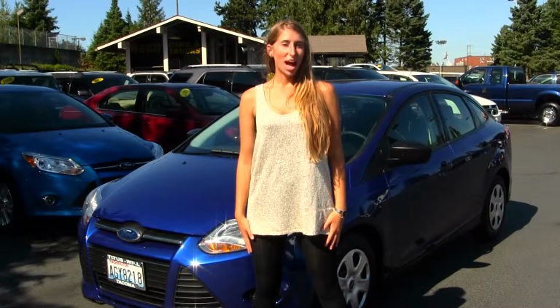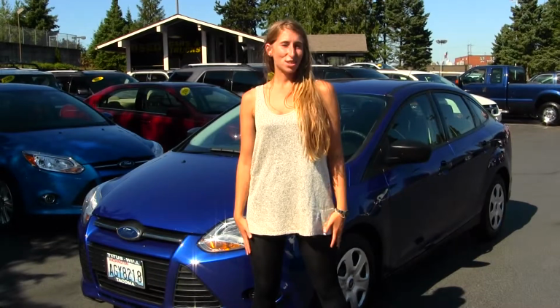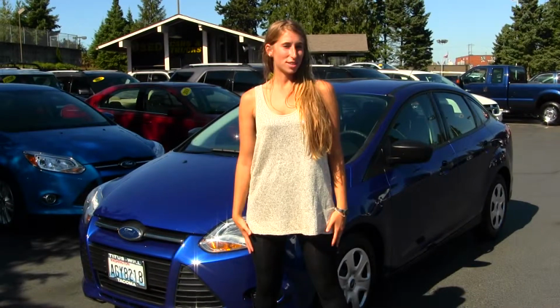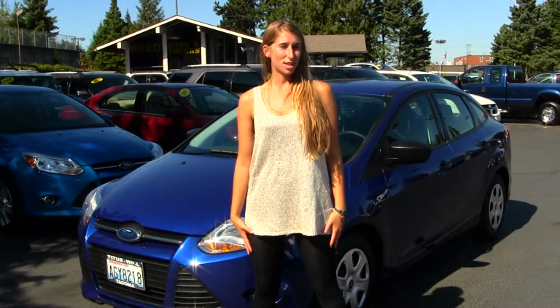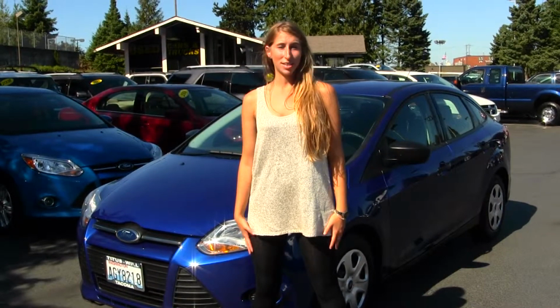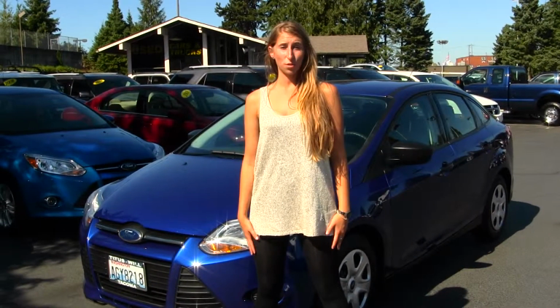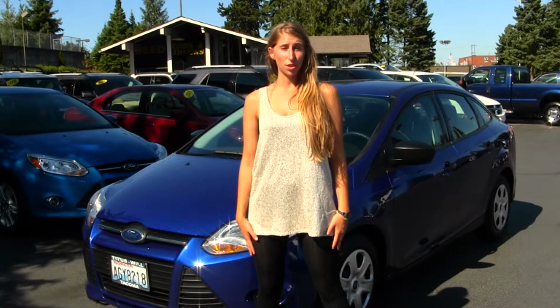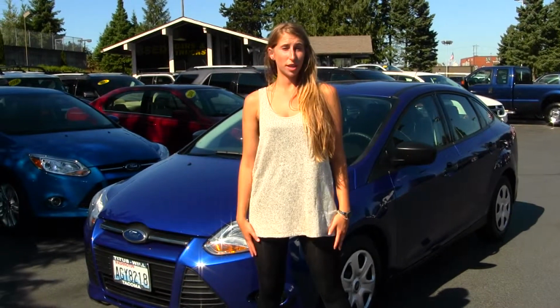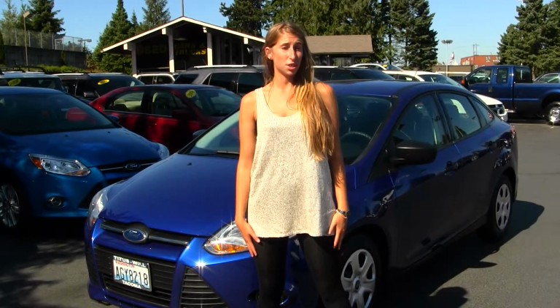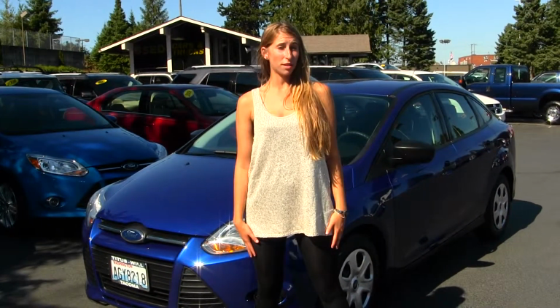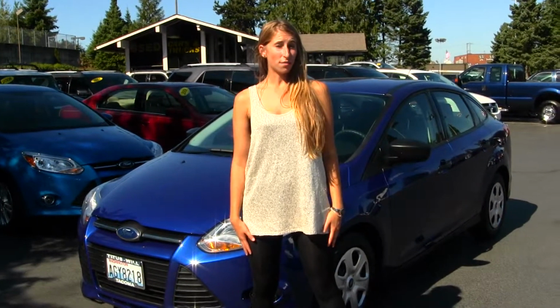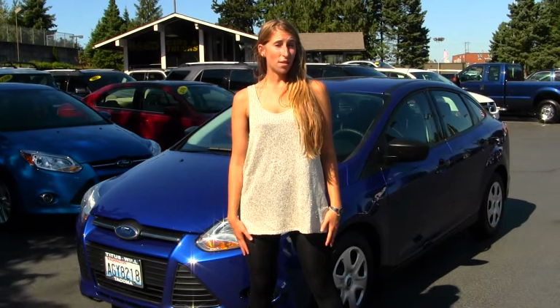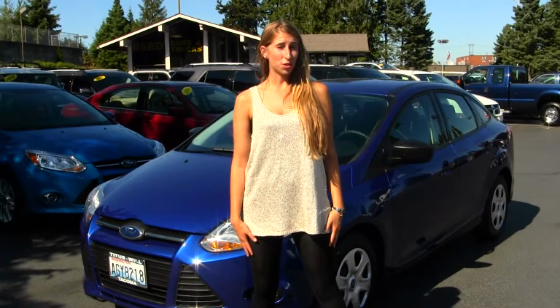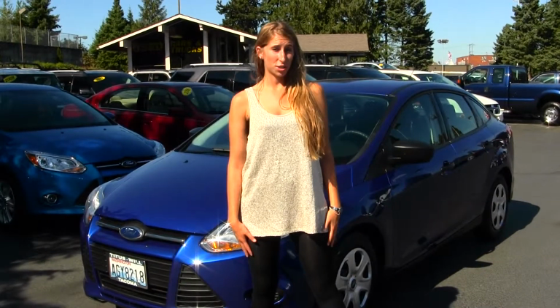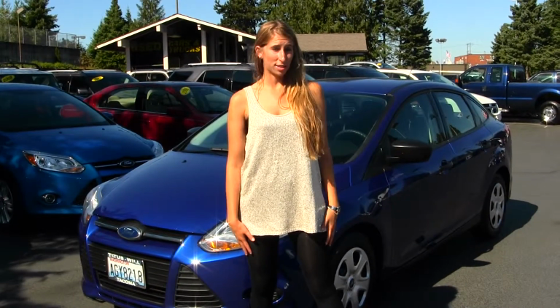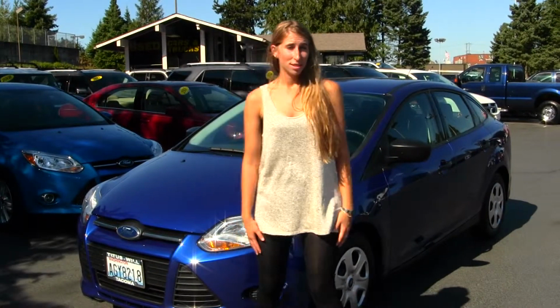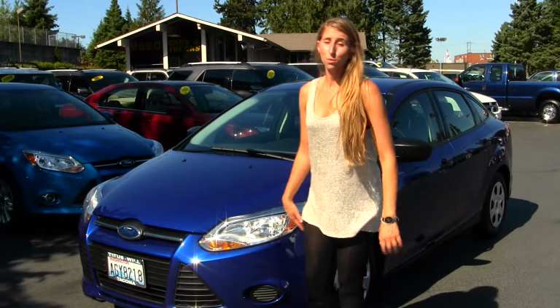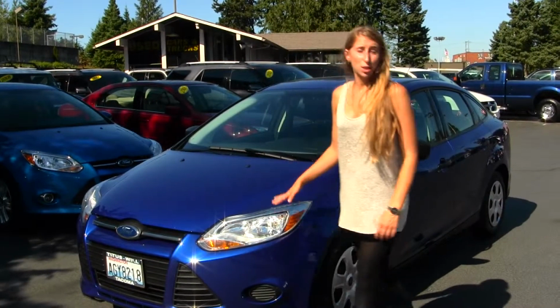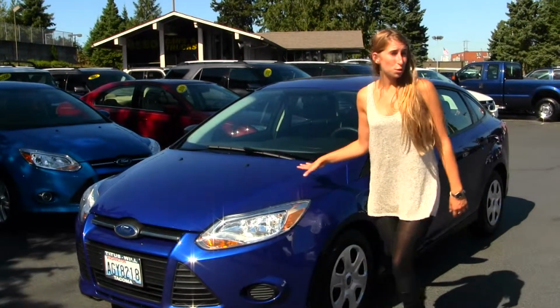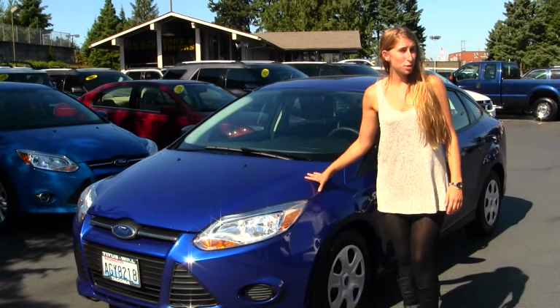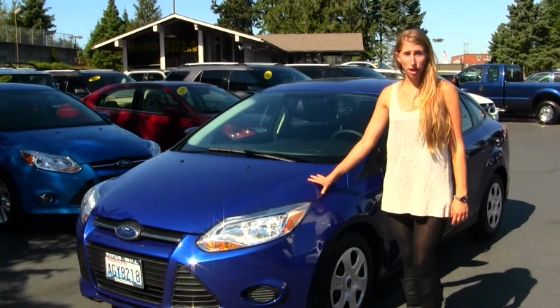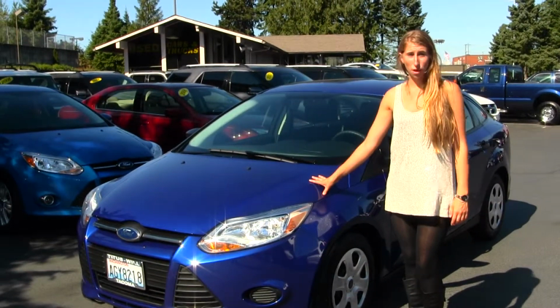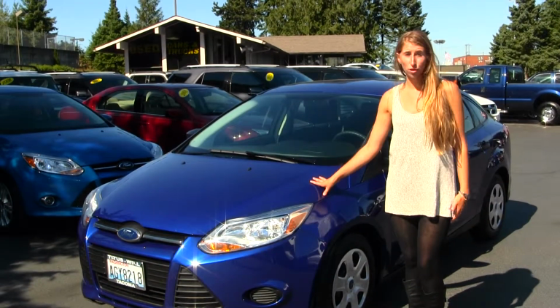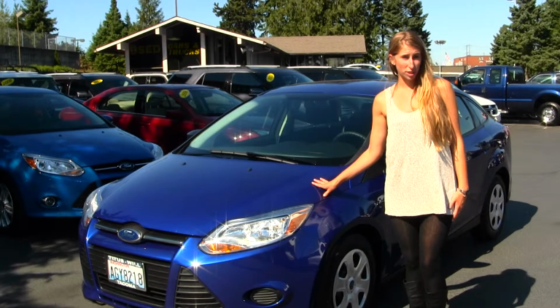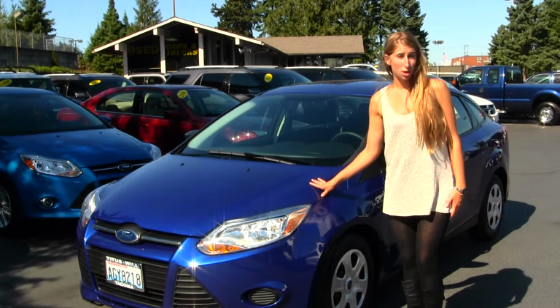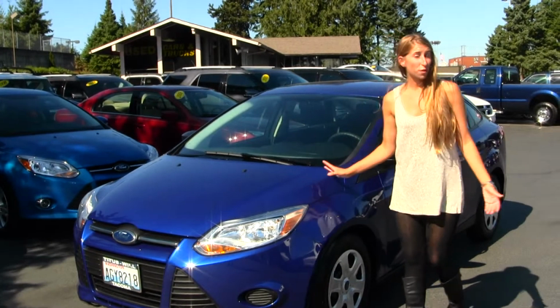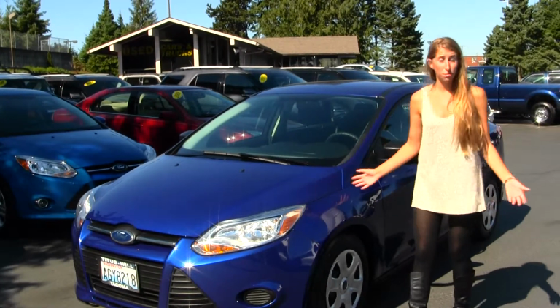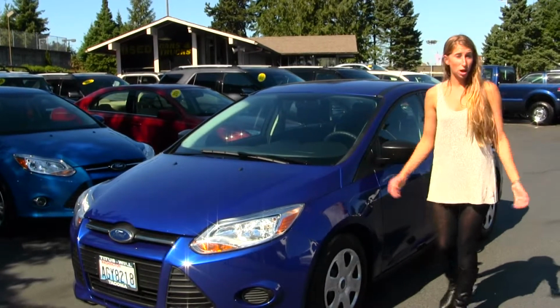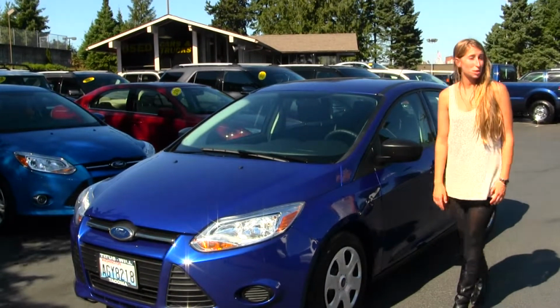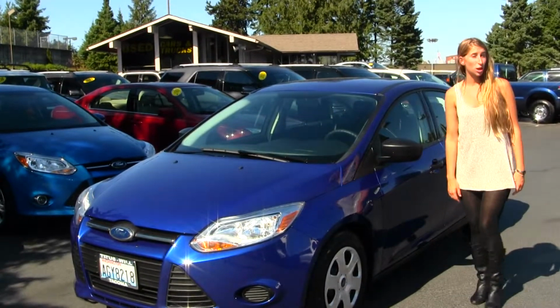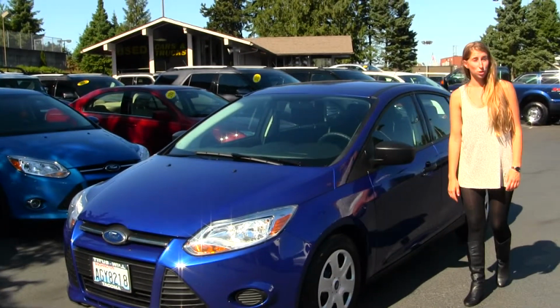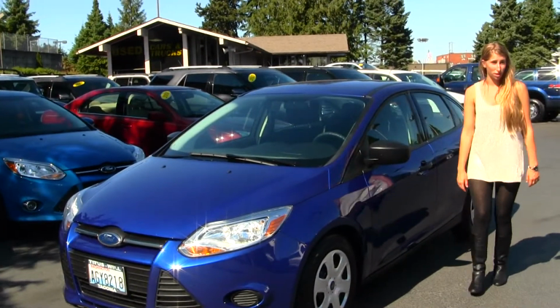Hi, this is Chelsea. Today I'm at Titusville Ford, located in Tacoma, off I-5 and 38th Street exit. Today we're looking at this old blue 2012 Ford Focus, perfect for commuting, also making a great first time vehicle.